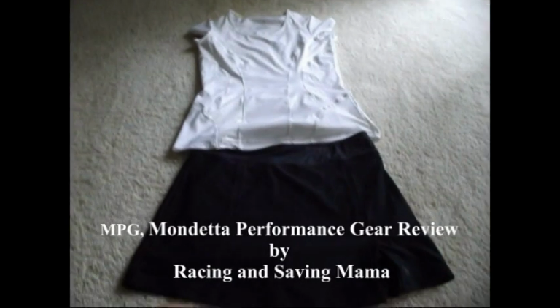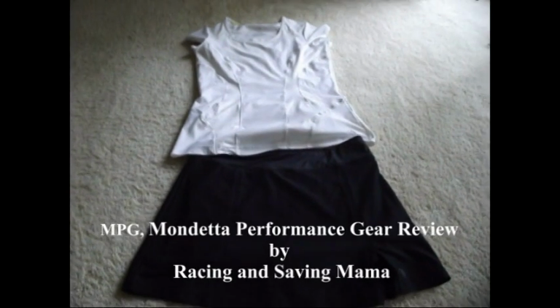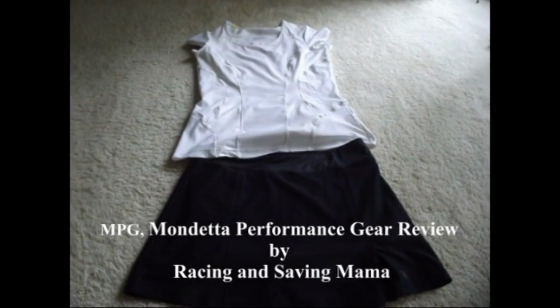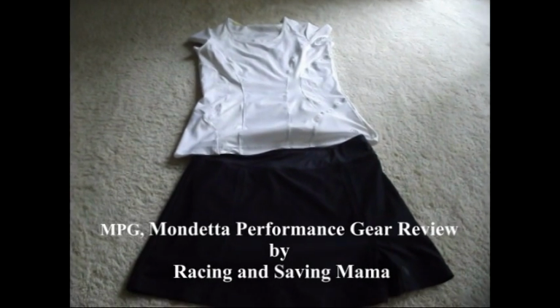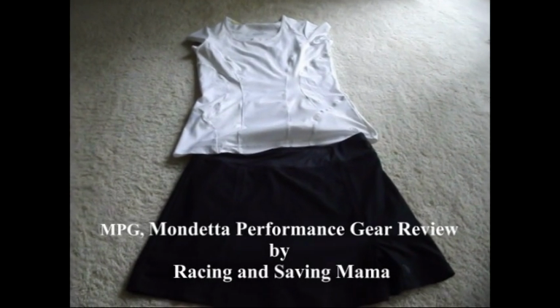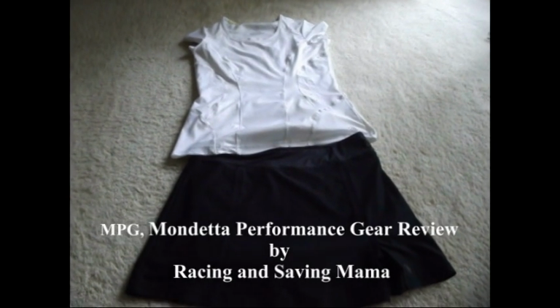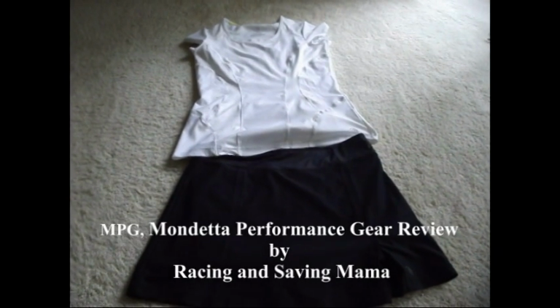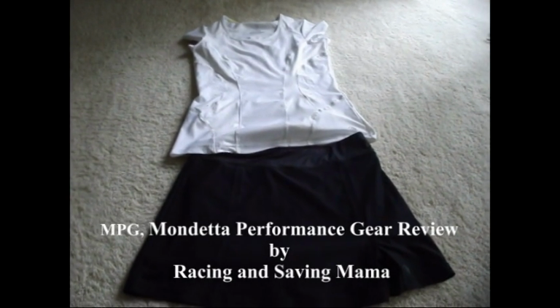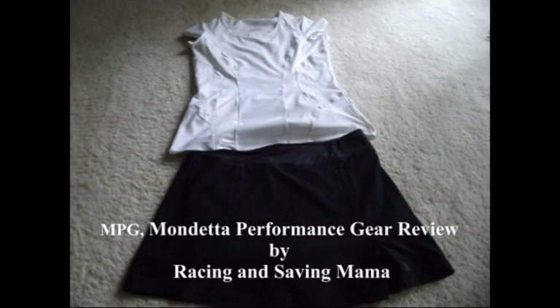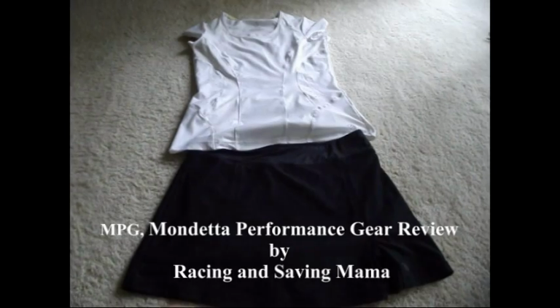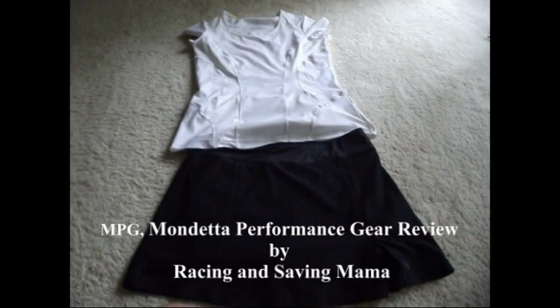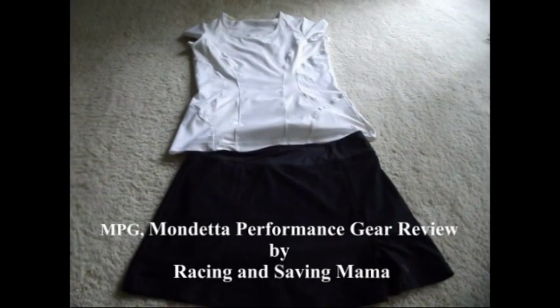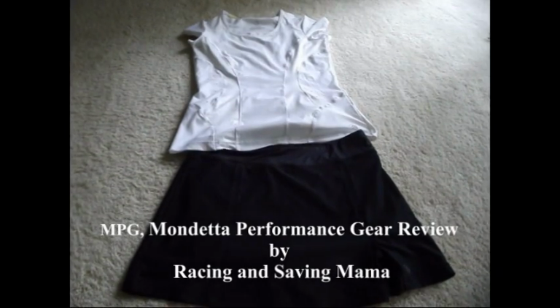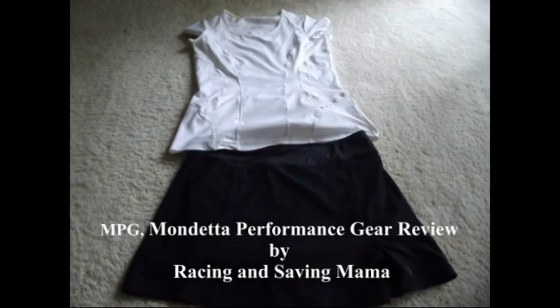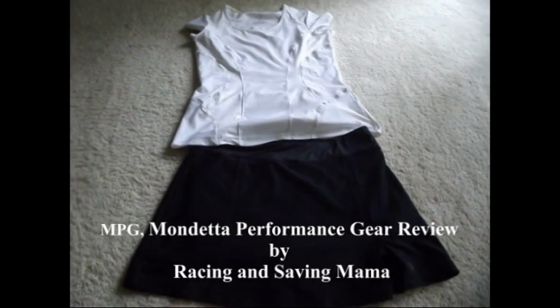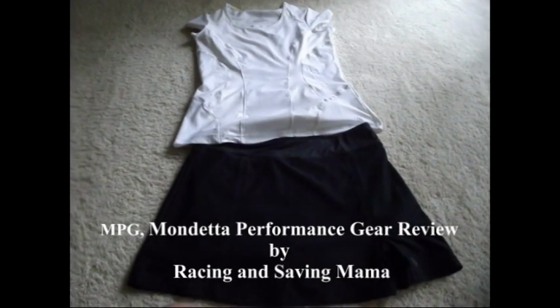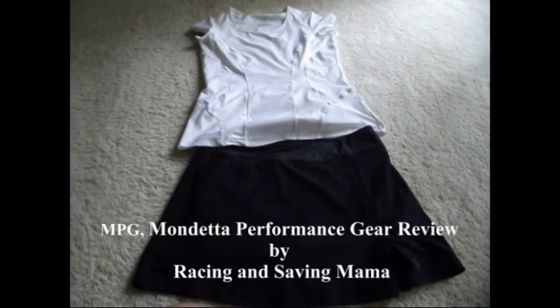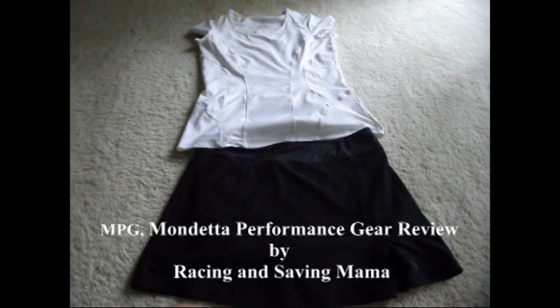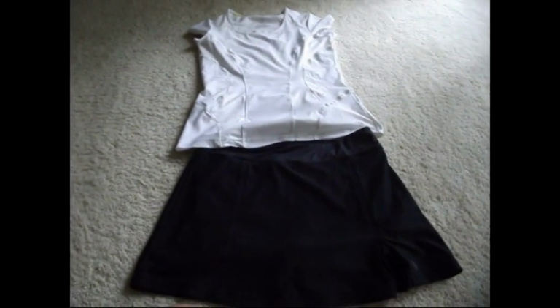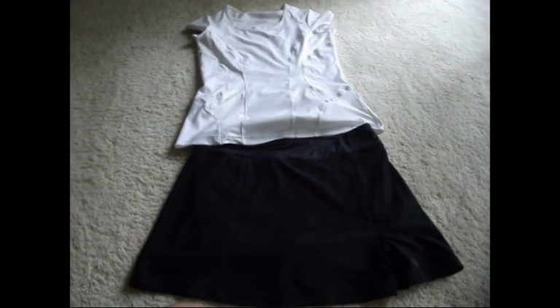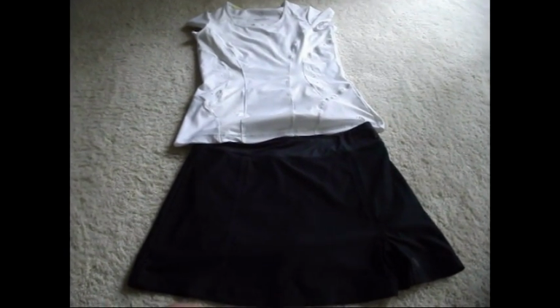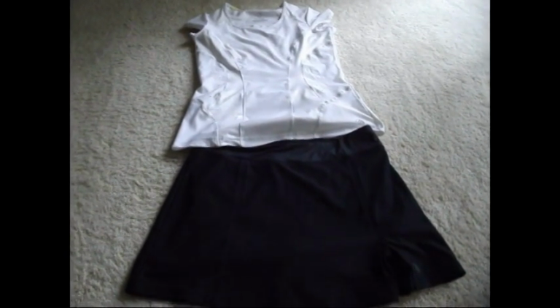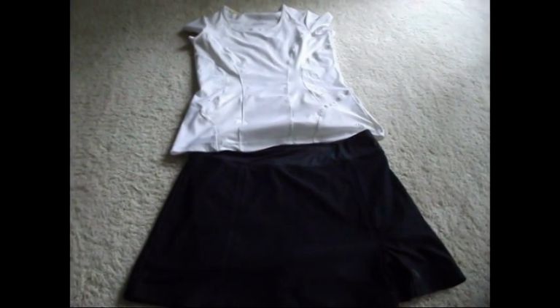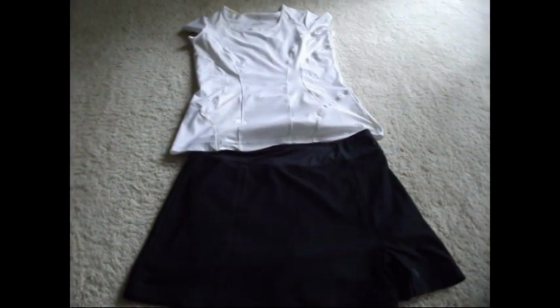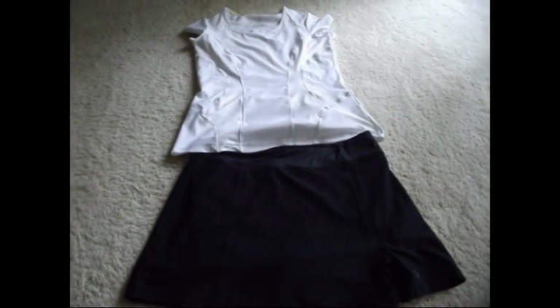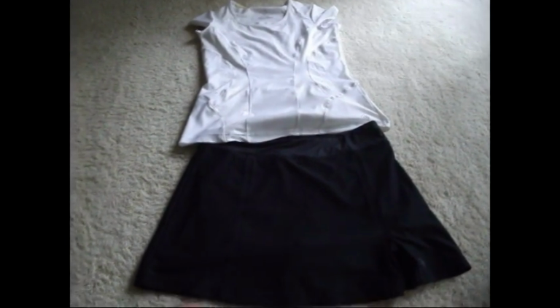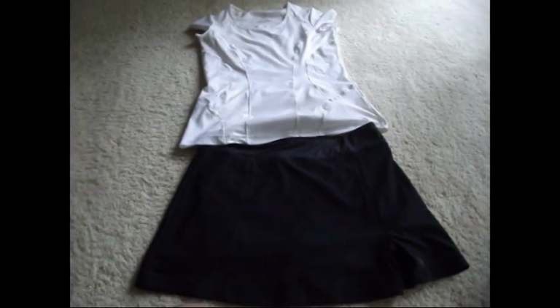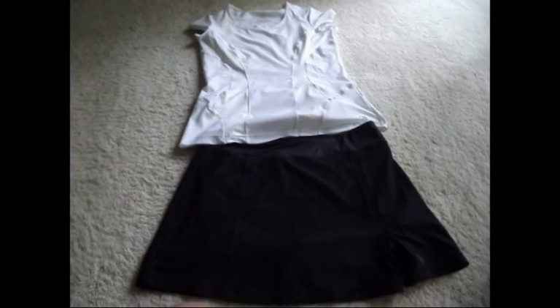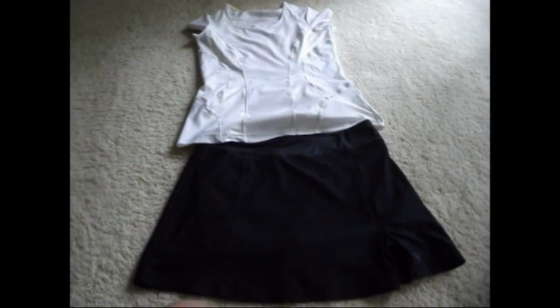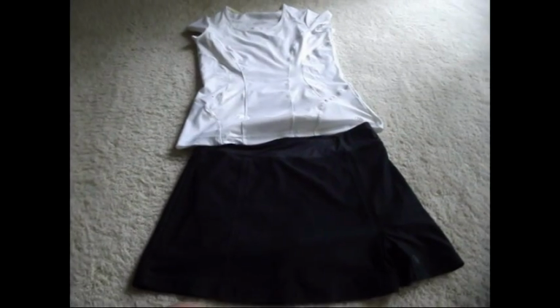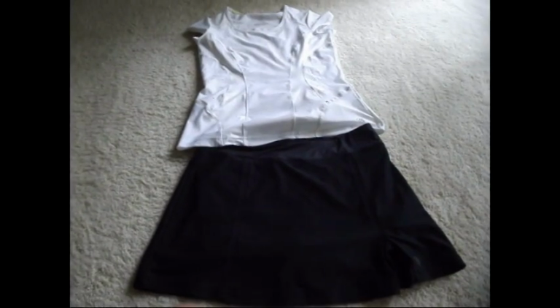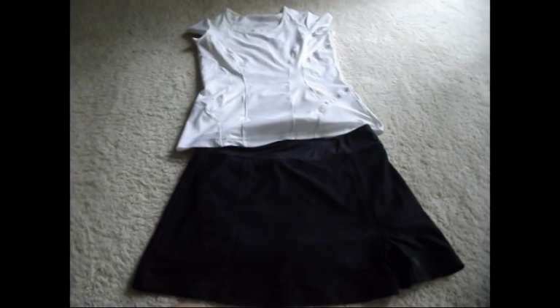Hi, this is Christina from Racing and Saving Mama, and today I would like to review MPG's one of their outfits.